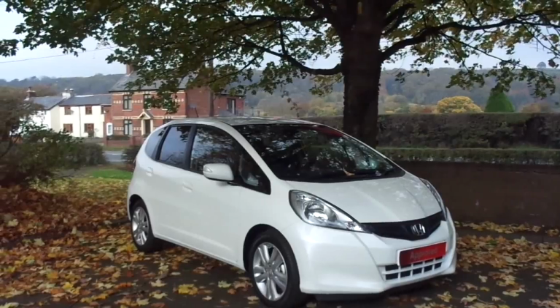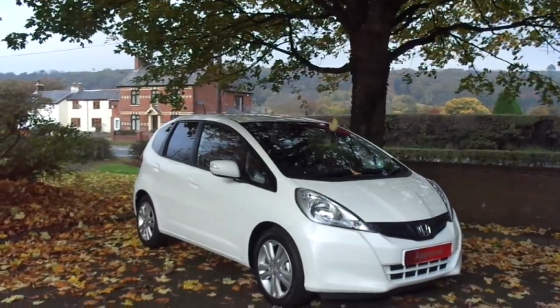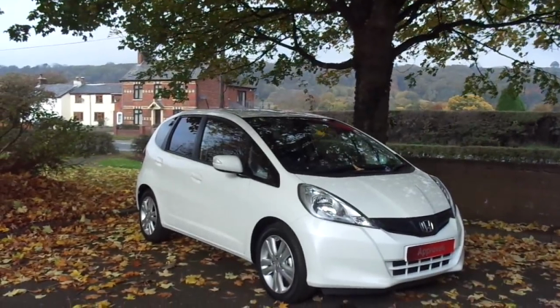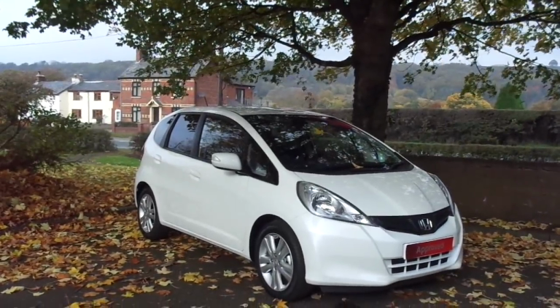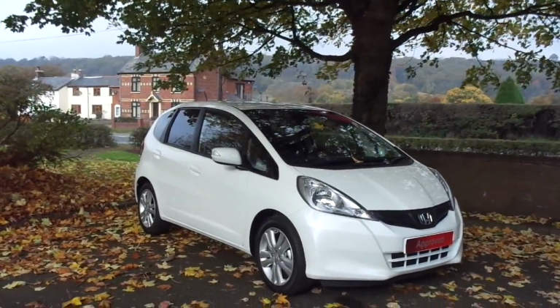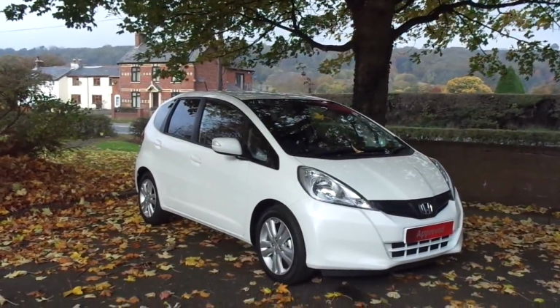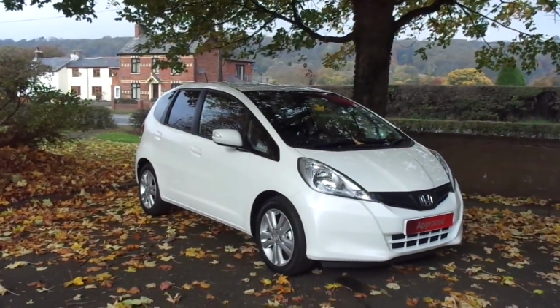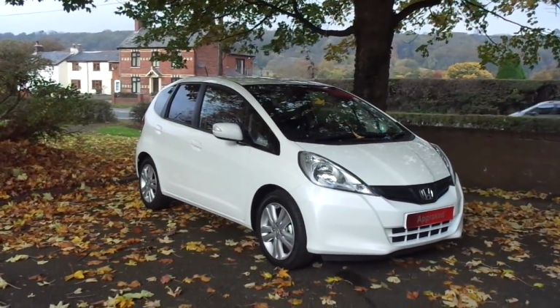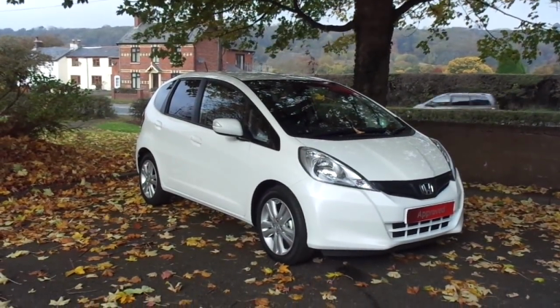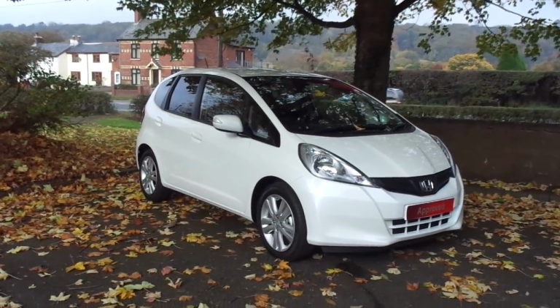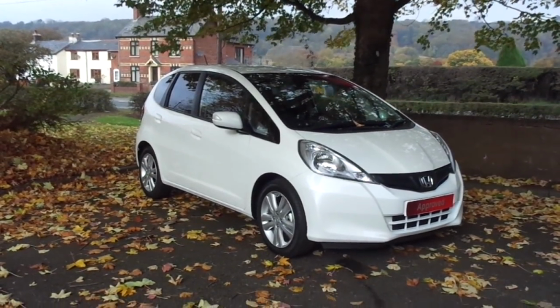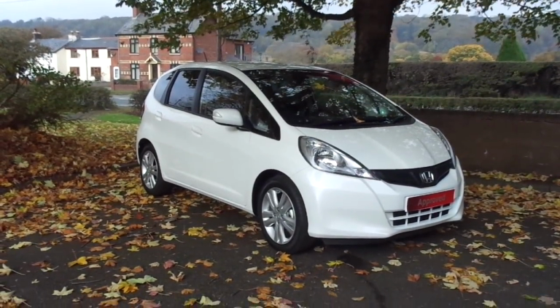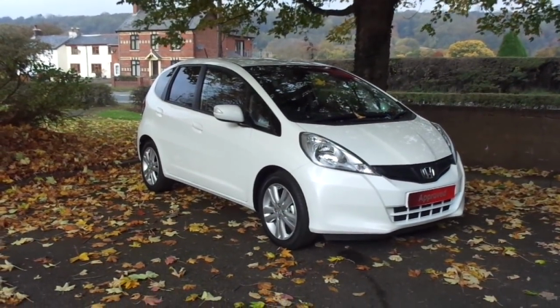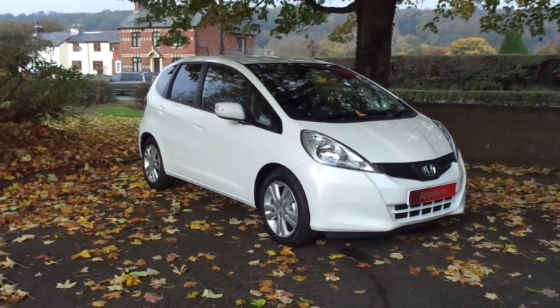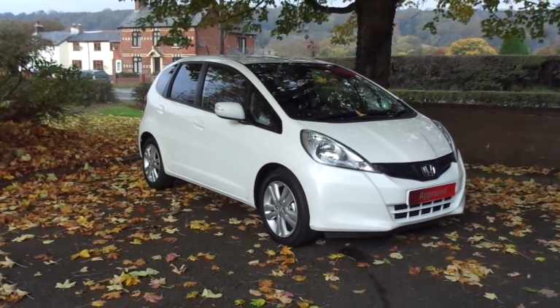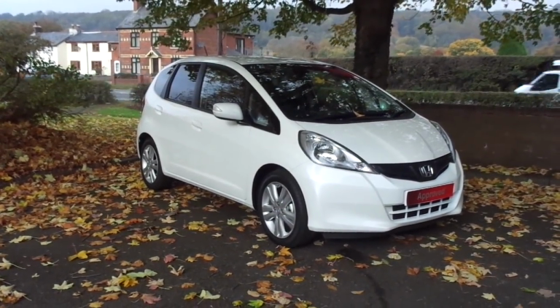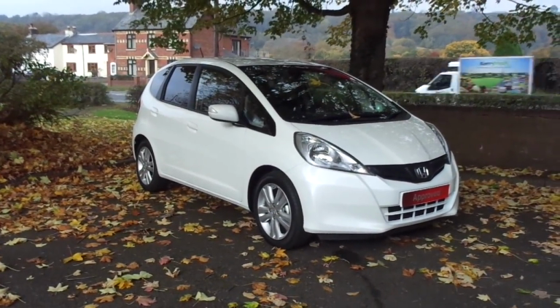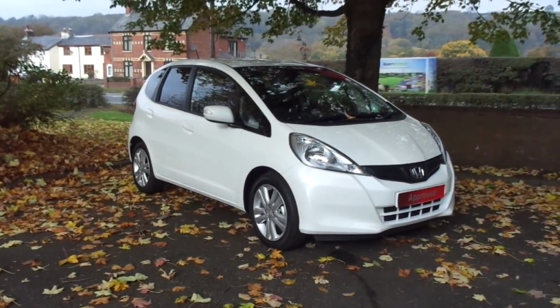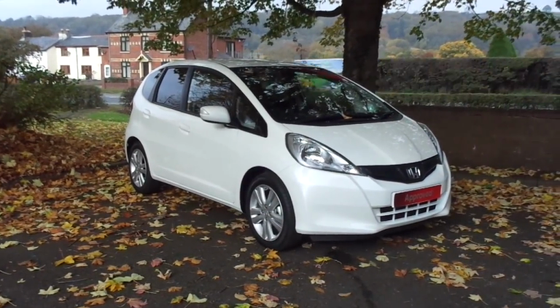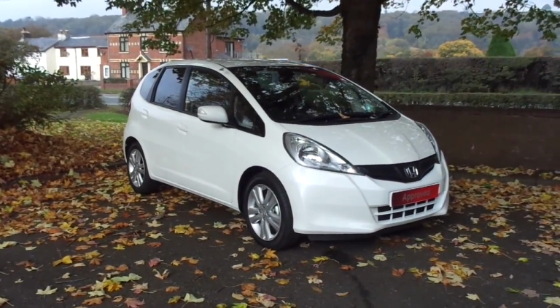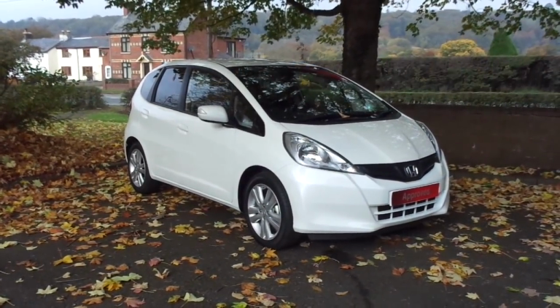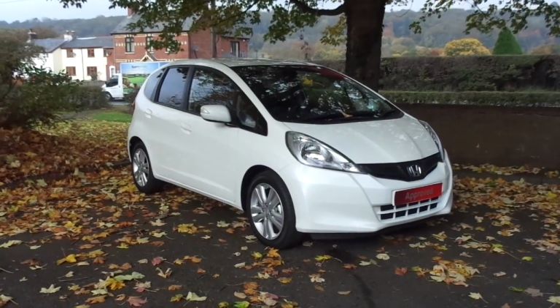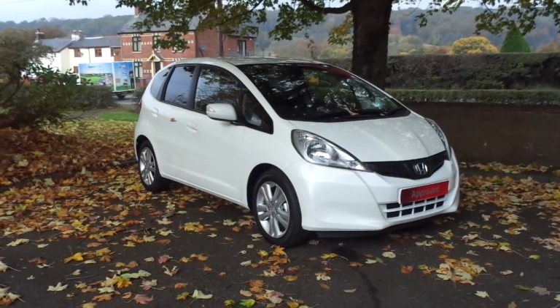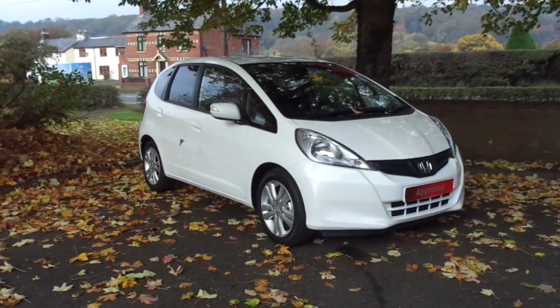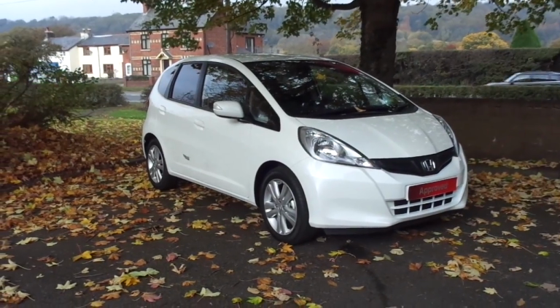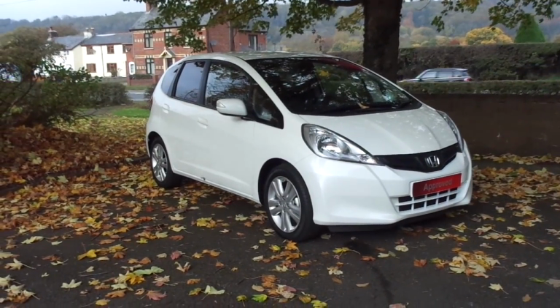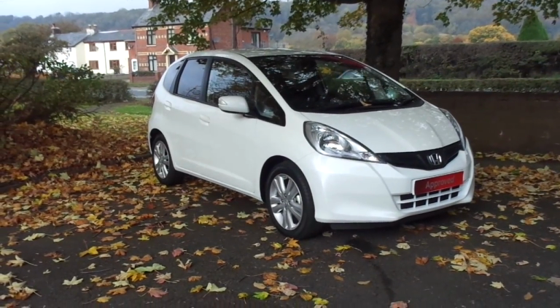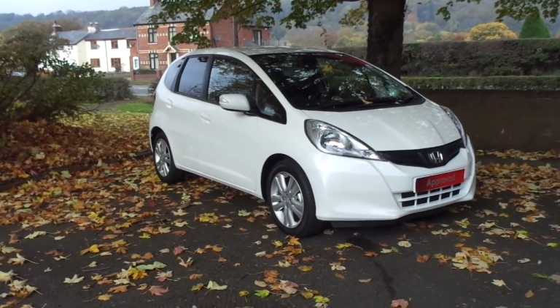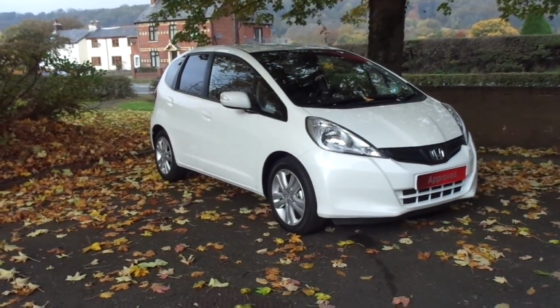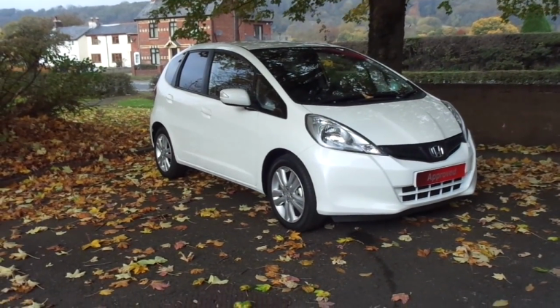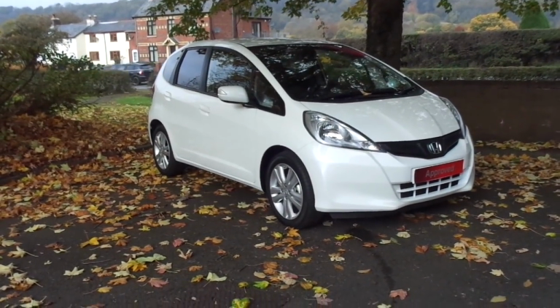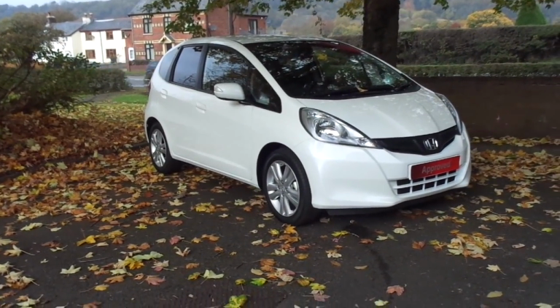Hello and welcome to JT Hughes Honda in Newtown. Today I'm showing you around a 2015 Honda Jazz ES Plus.